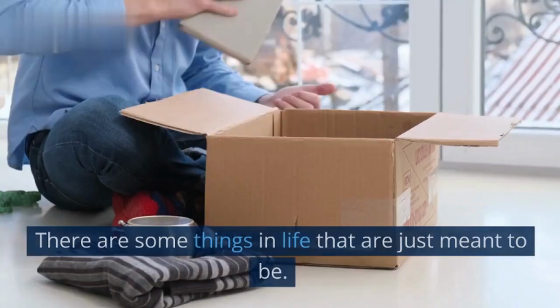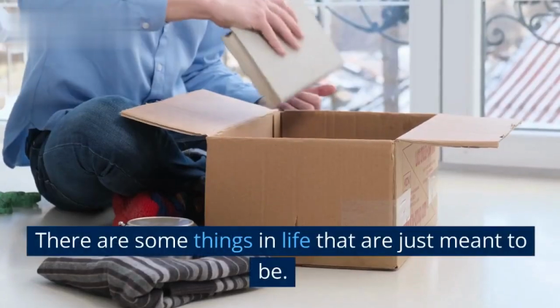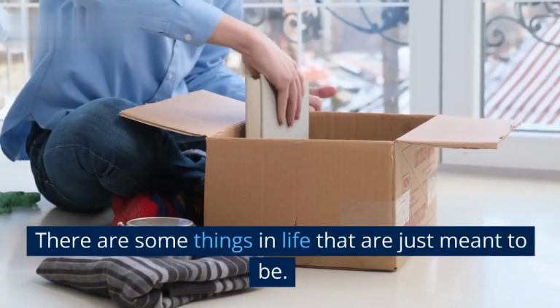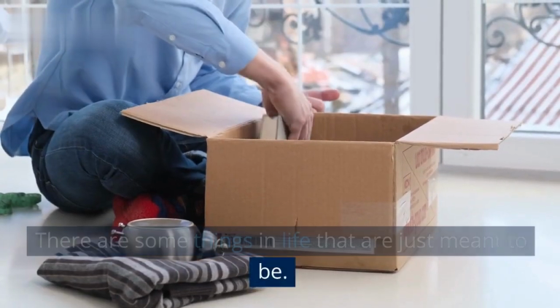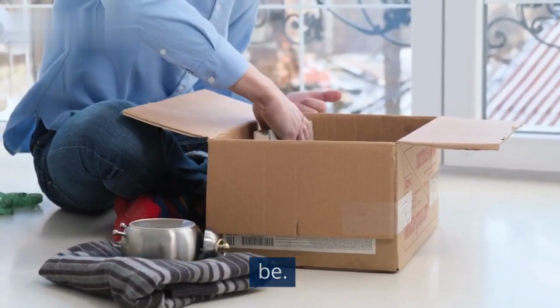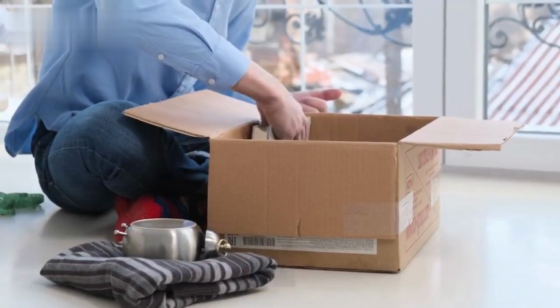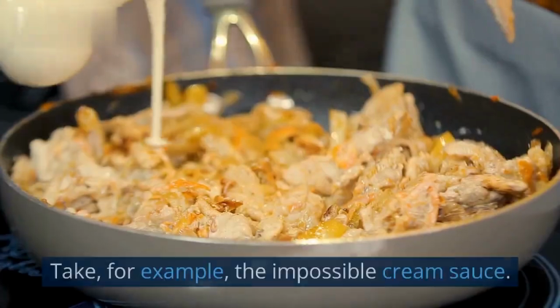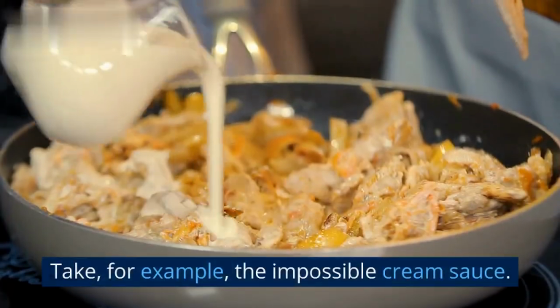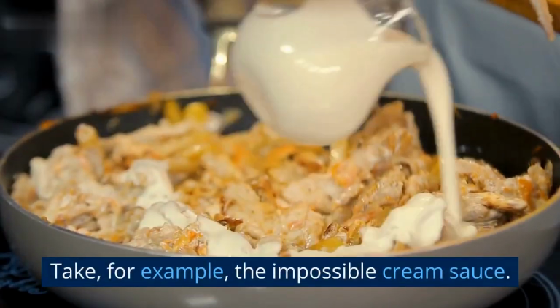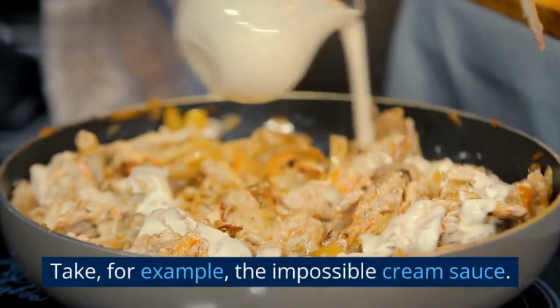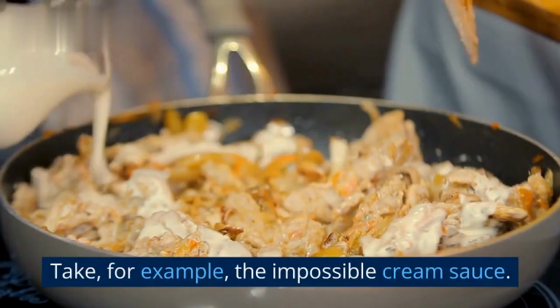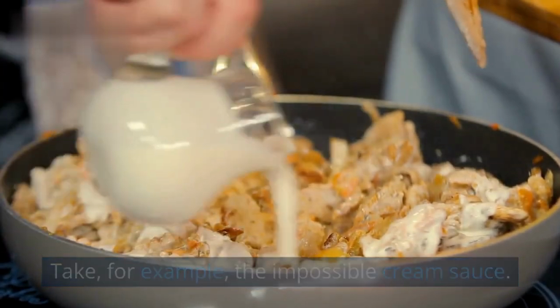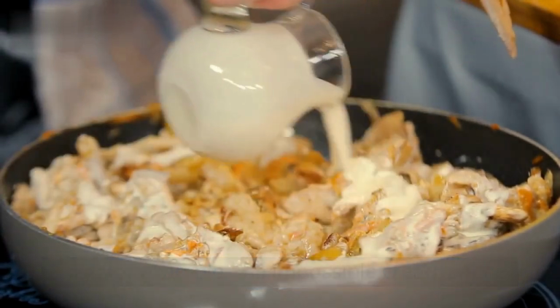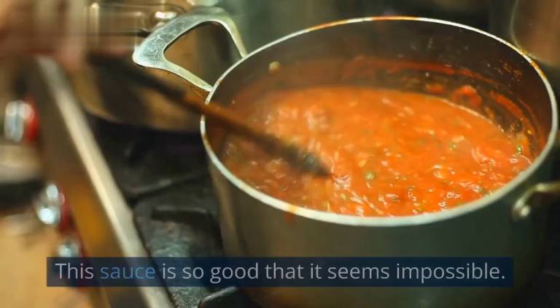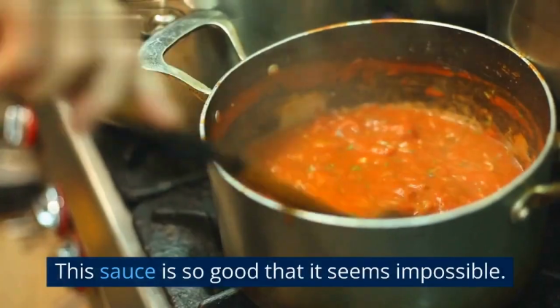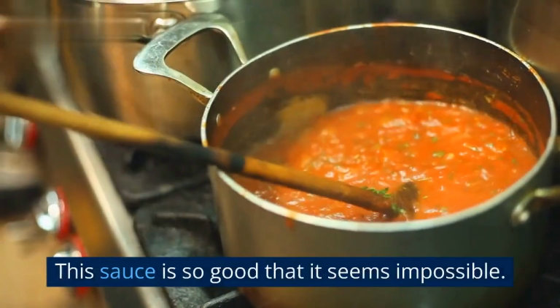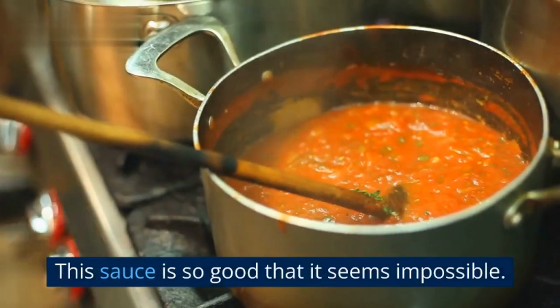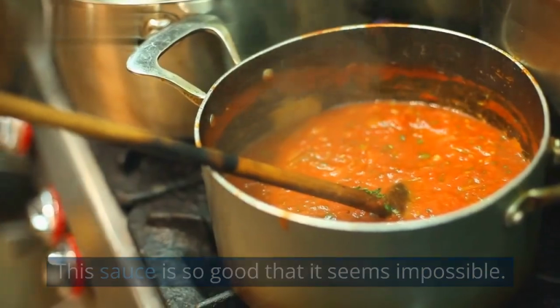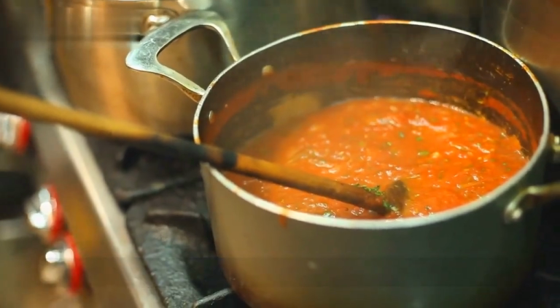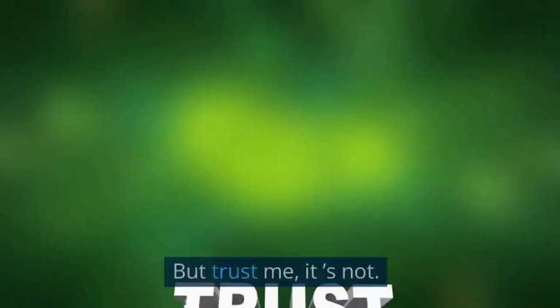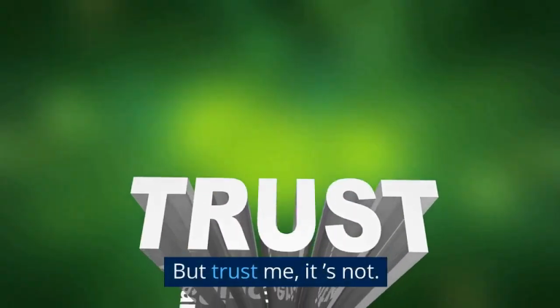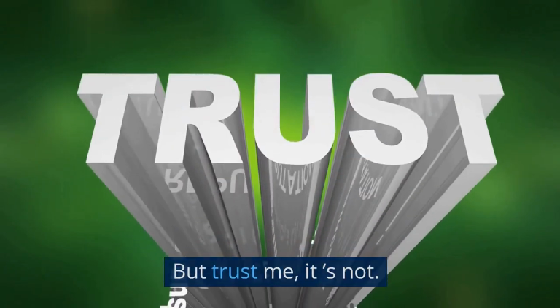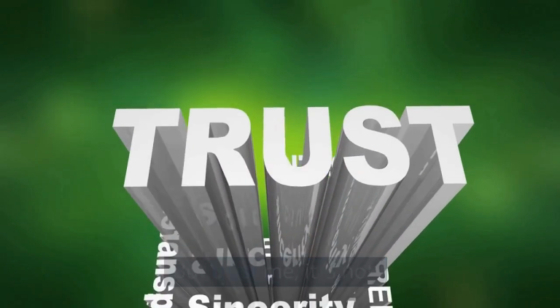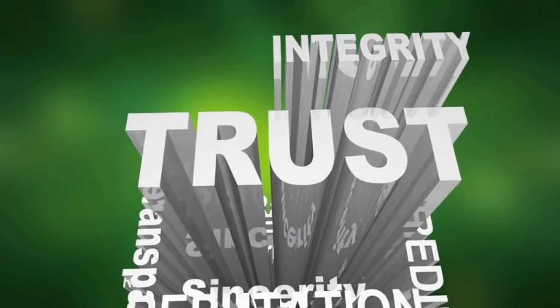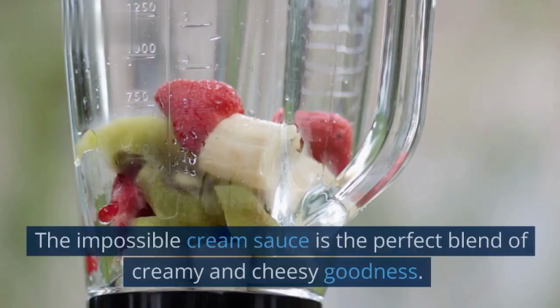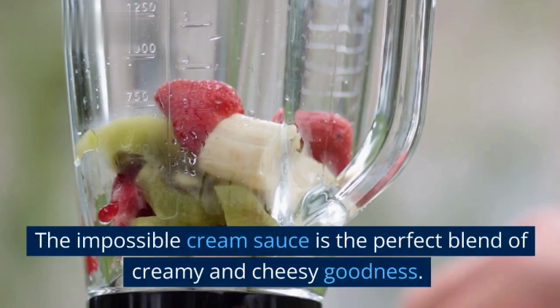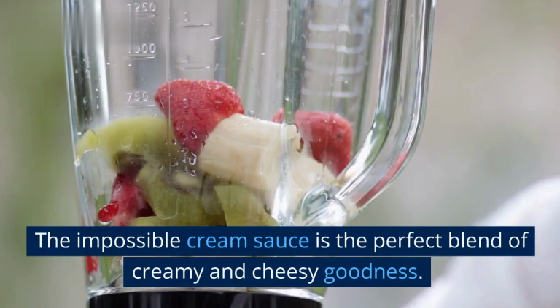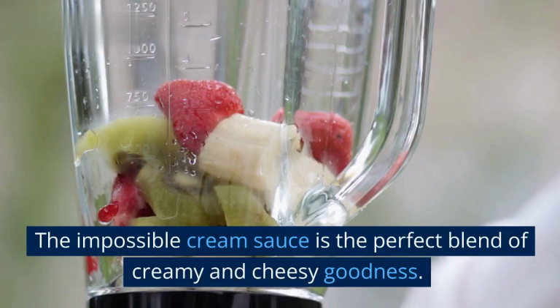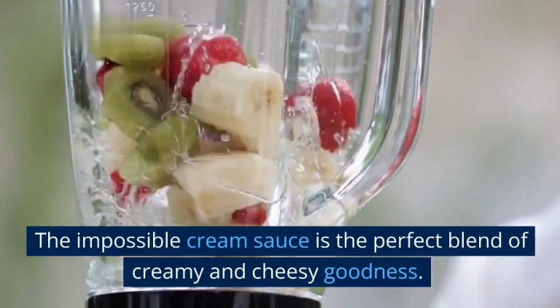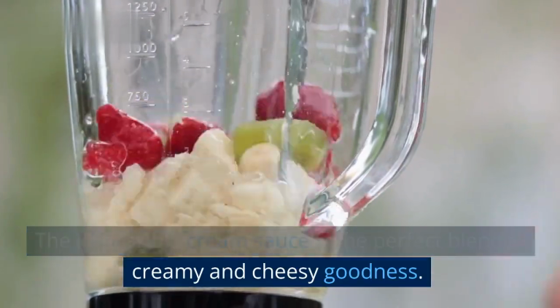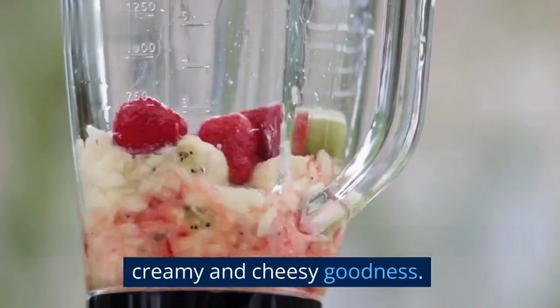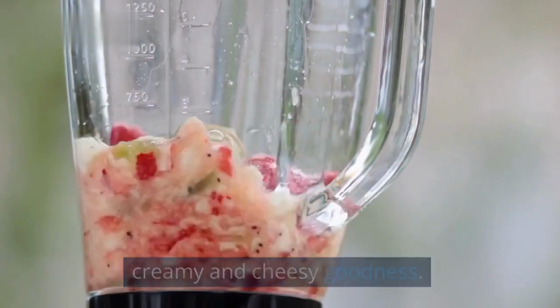There are some things in life that are just meant to be. Take, for example, the Impossible Cream Sauce. This sauce is so good that it seems impossible — but trust me, it's not. The Impossible Cream Sauce is the perfect blend of creamy and cheesy goodness.